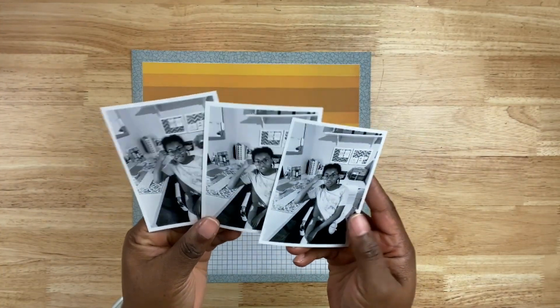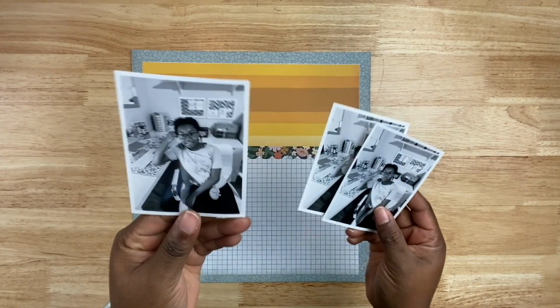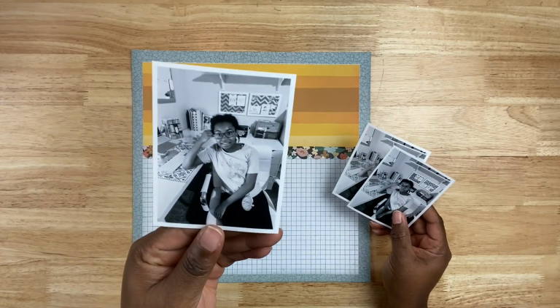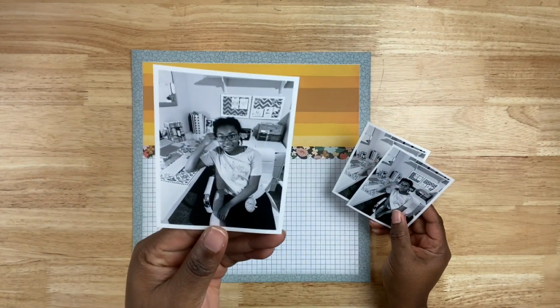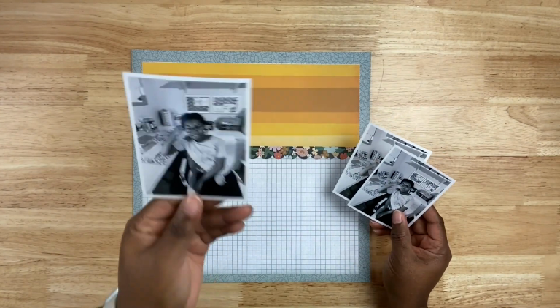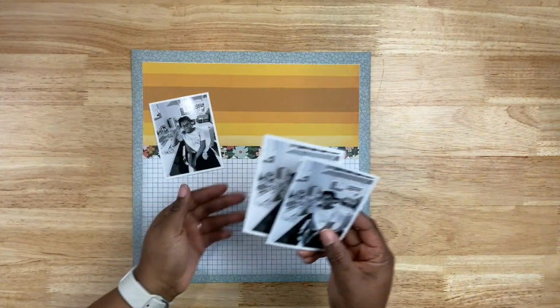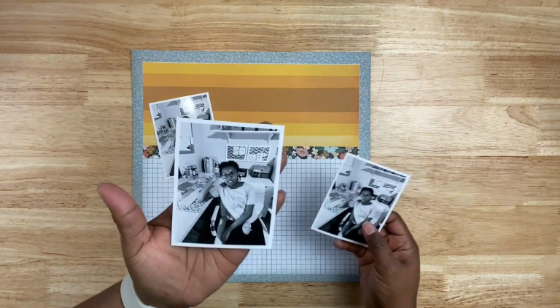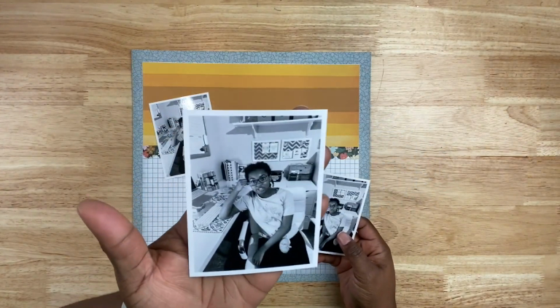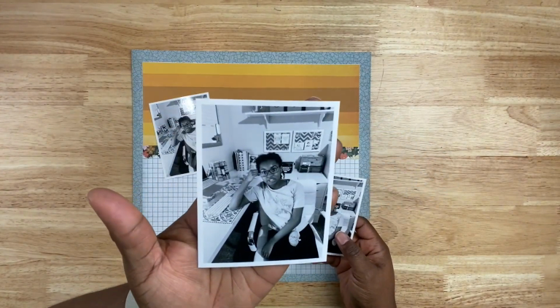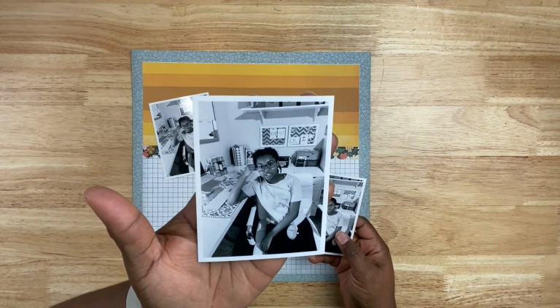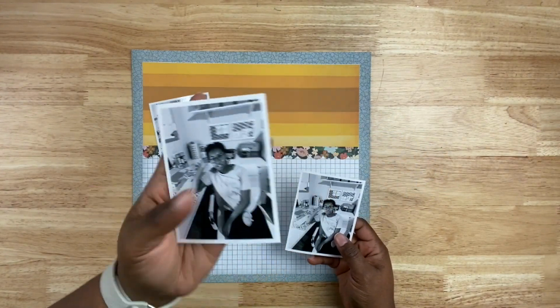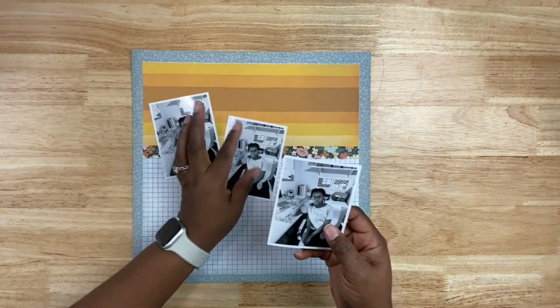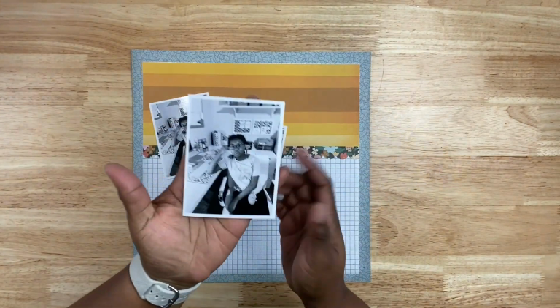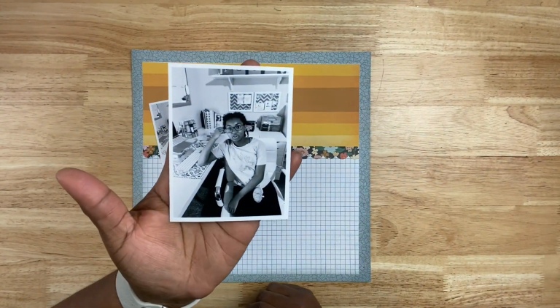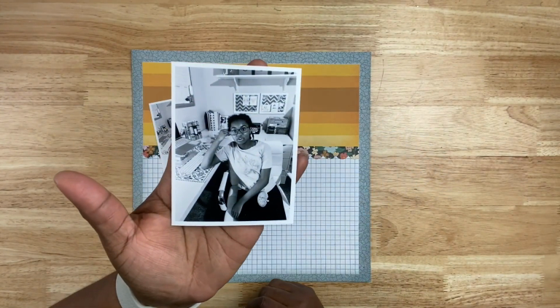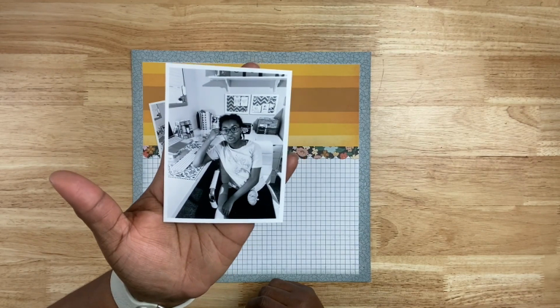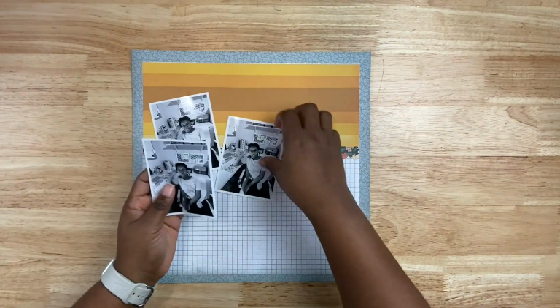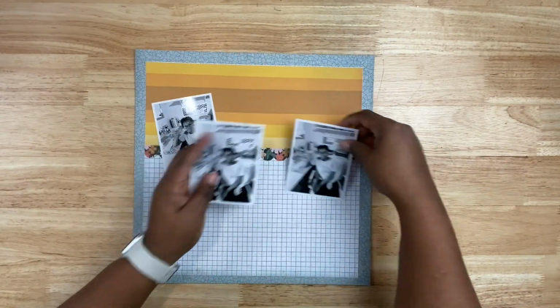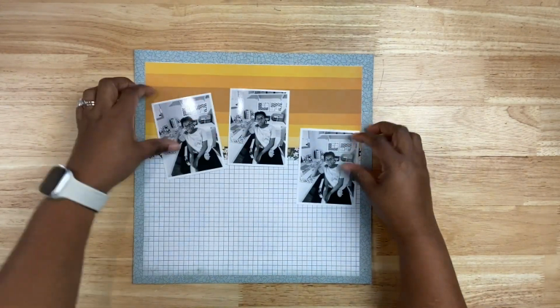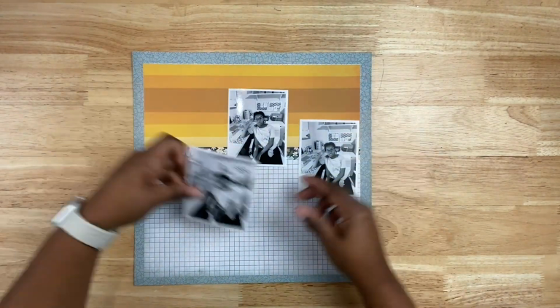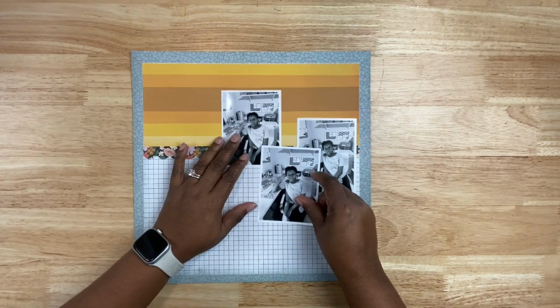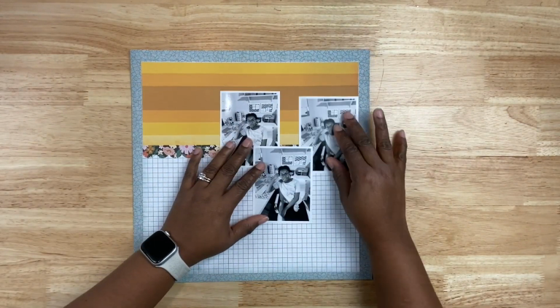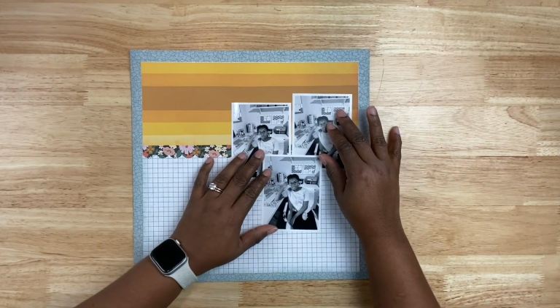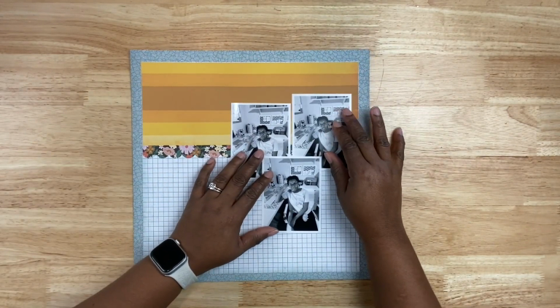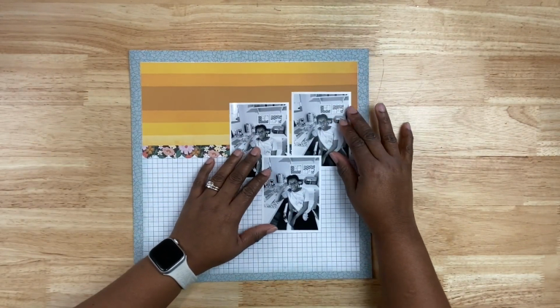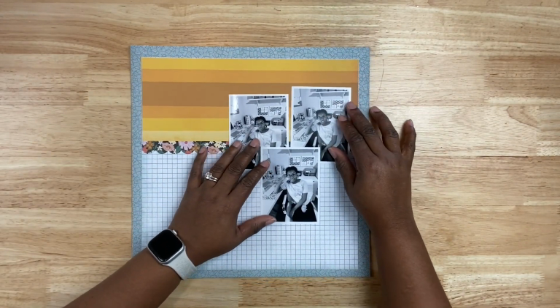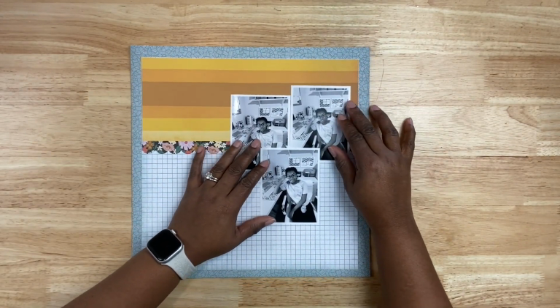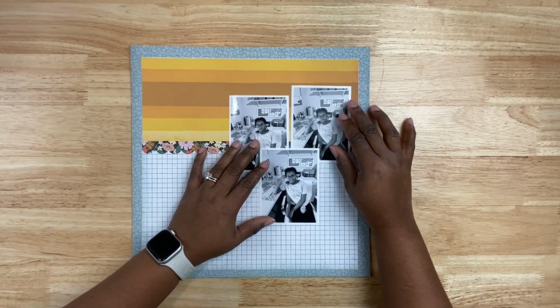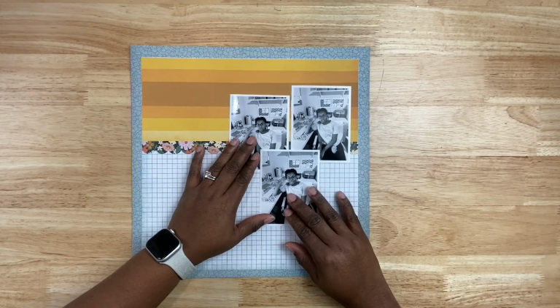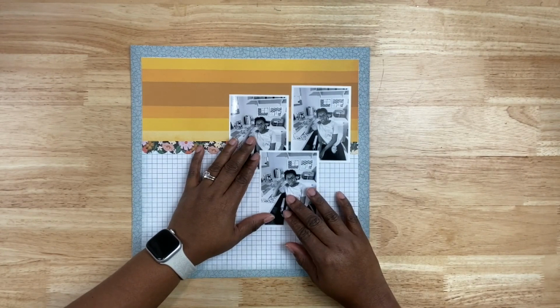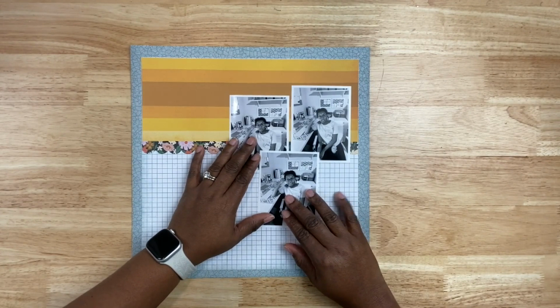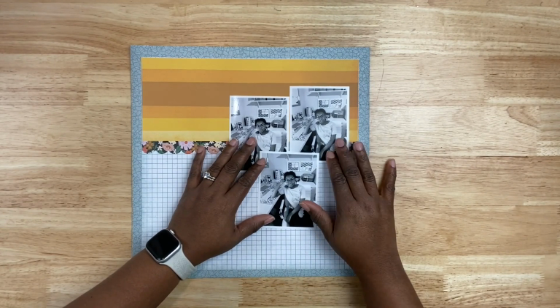People always ask me why I cut or don't cut the centers of my pattern paper if I'm going to be covering up a majority of it. Usually if the pattern paper is thinner, I'm going to go ahead and keep the layers as they are and not gut the center.